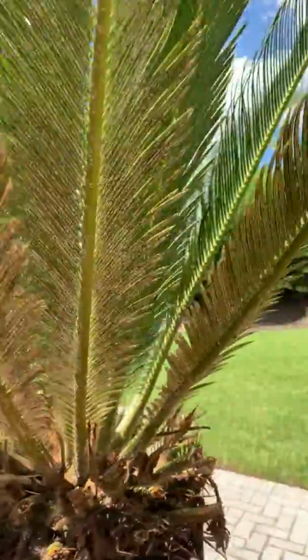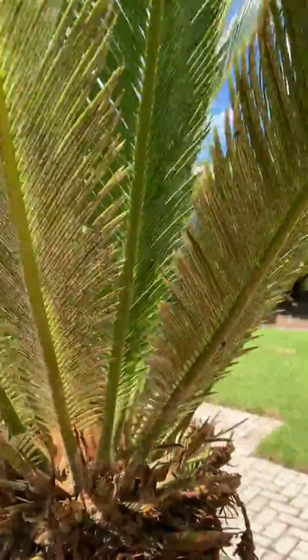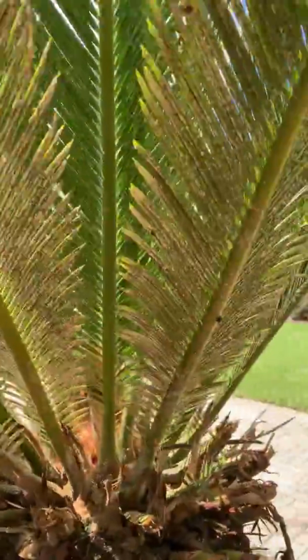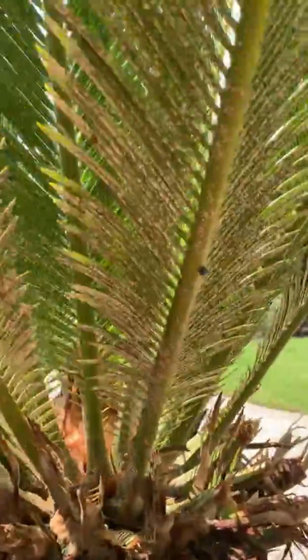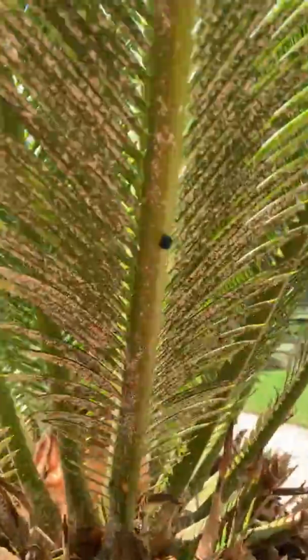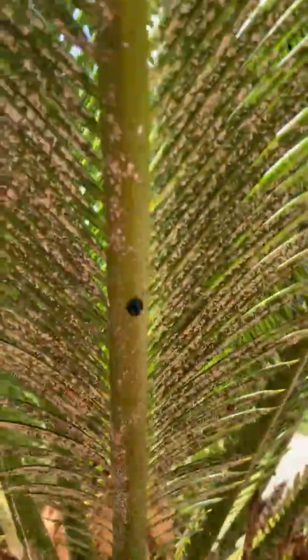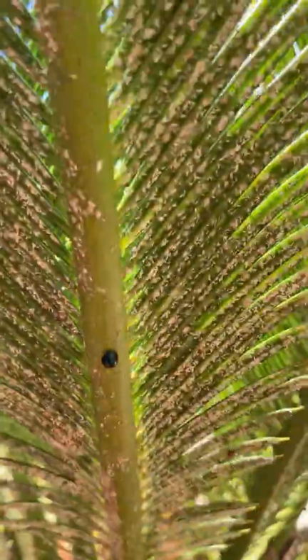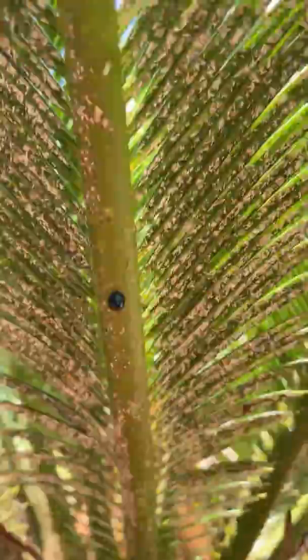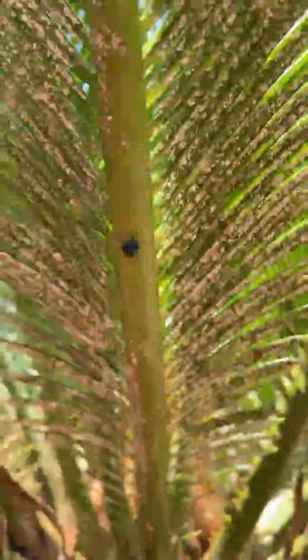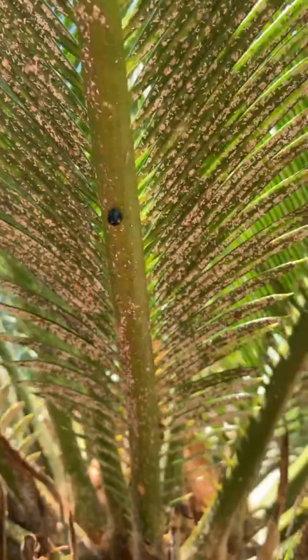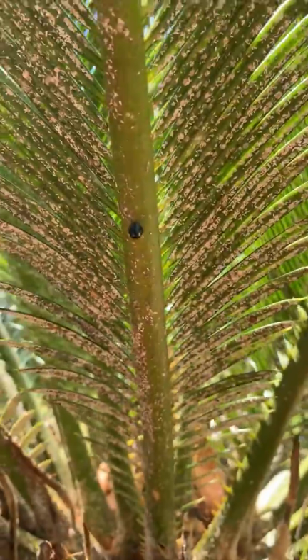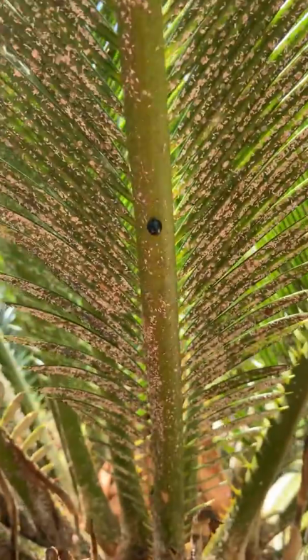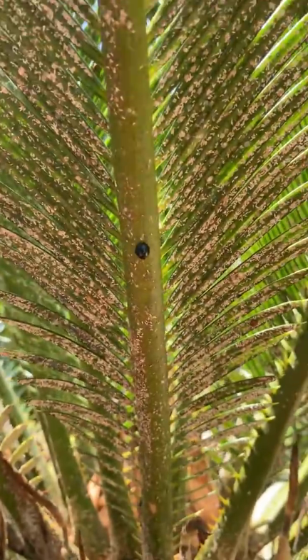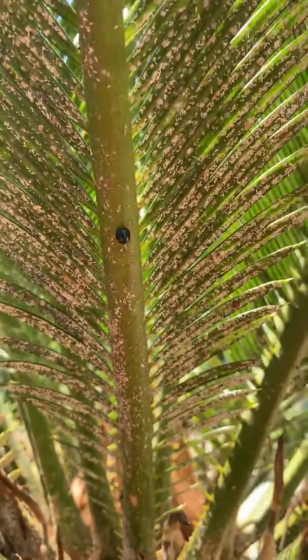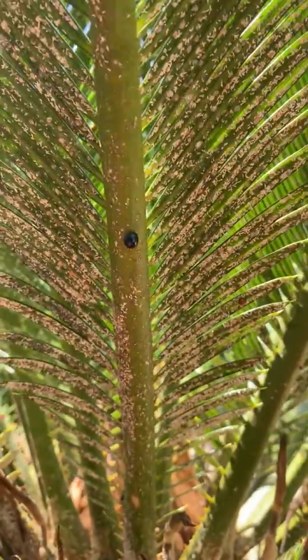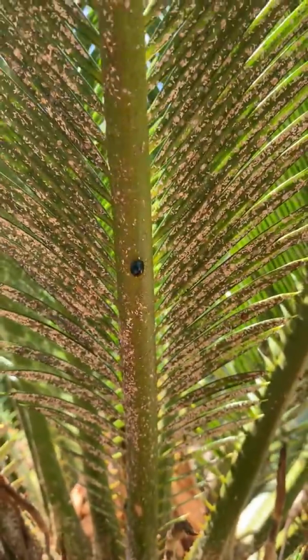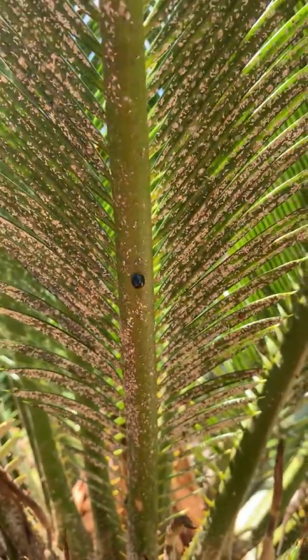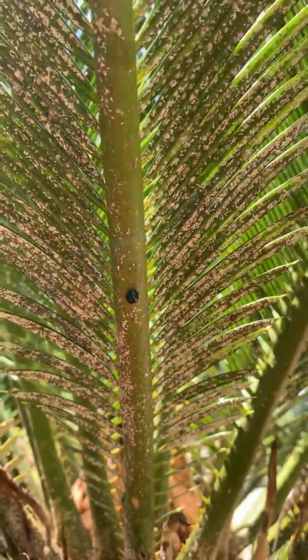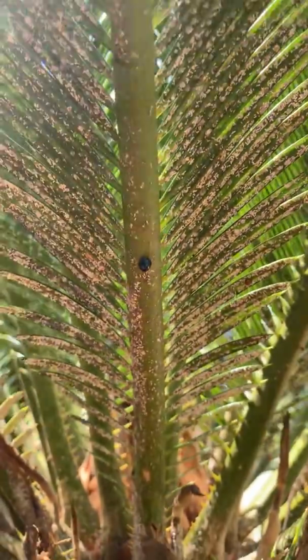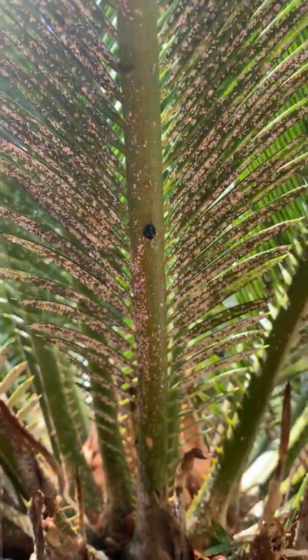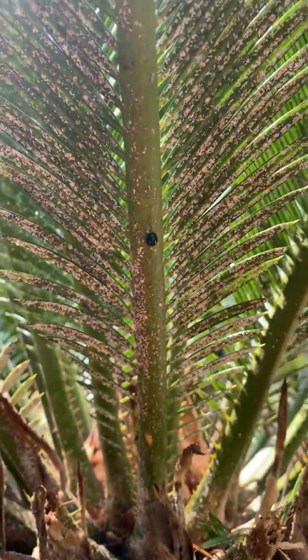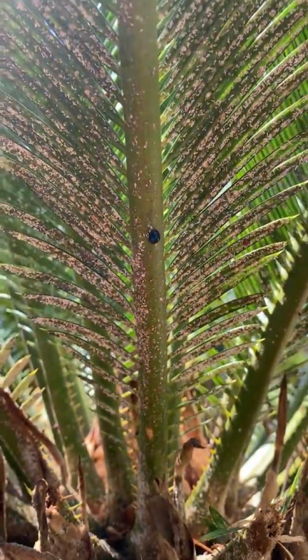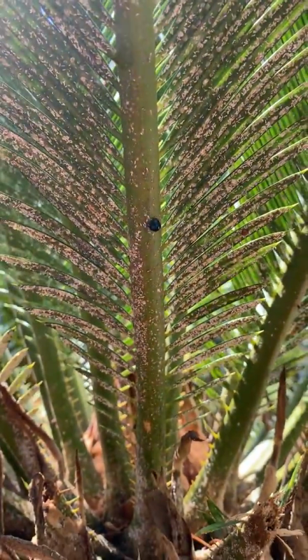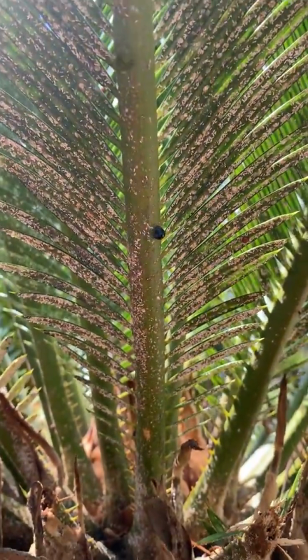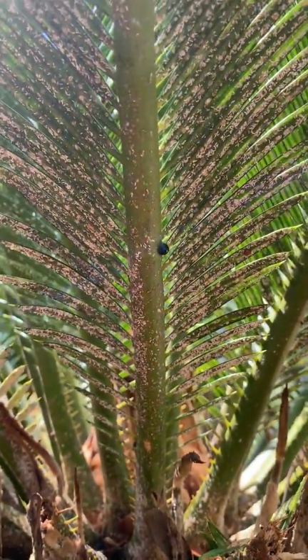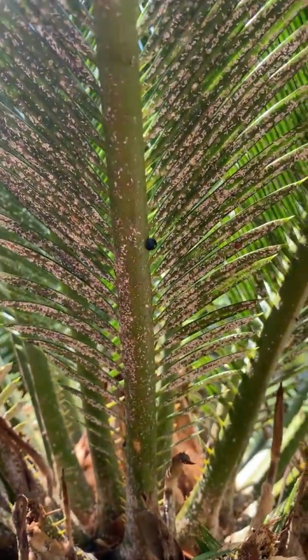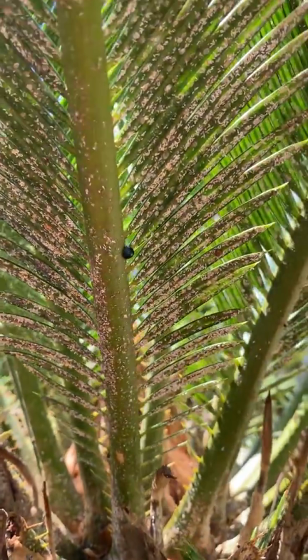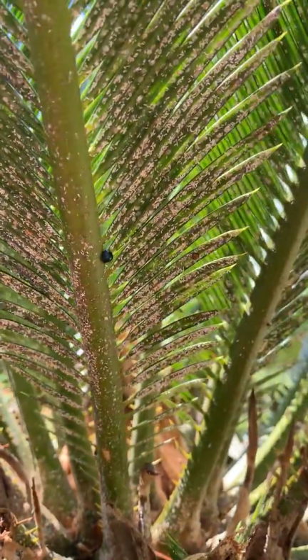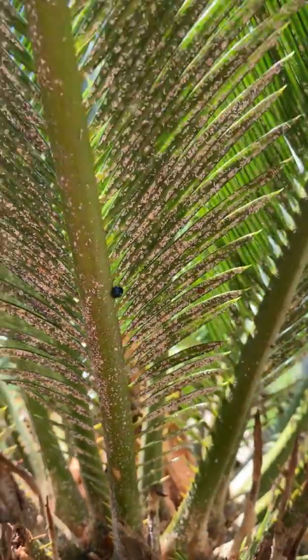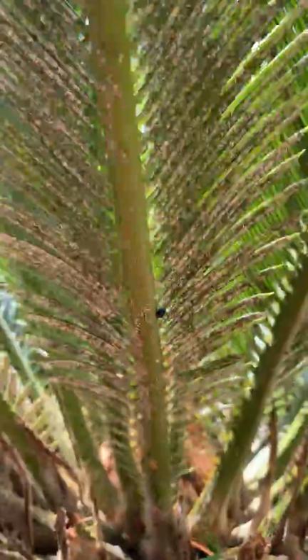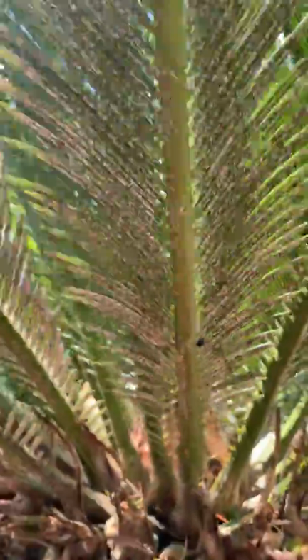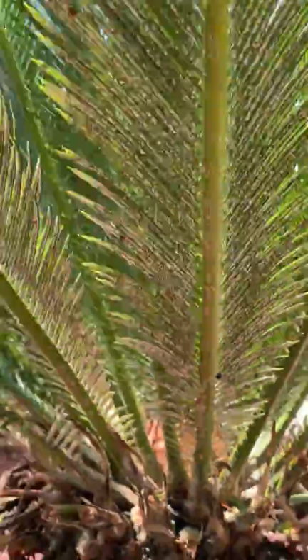There's actually a little lady beetle — a ladybug — over here that actually feeds on these scales as well. Kind of neat.